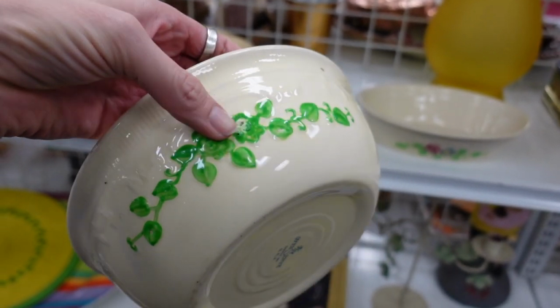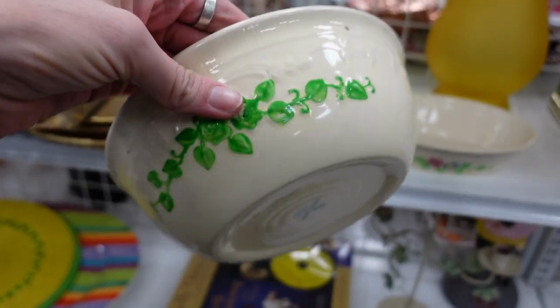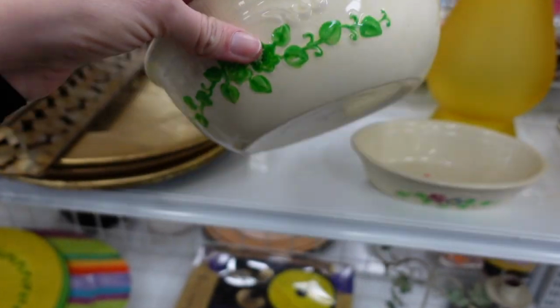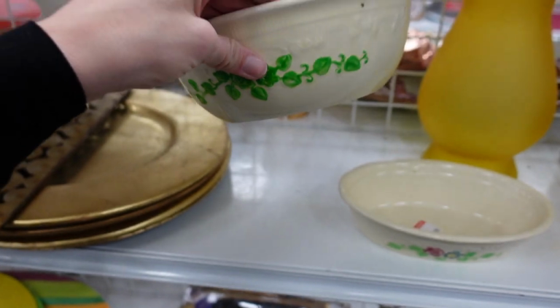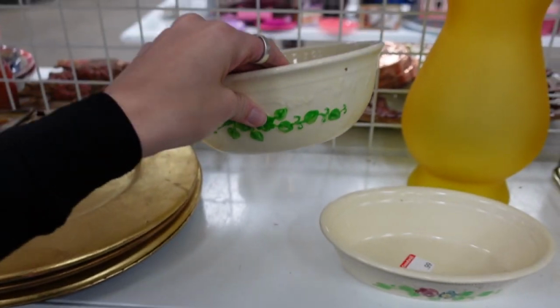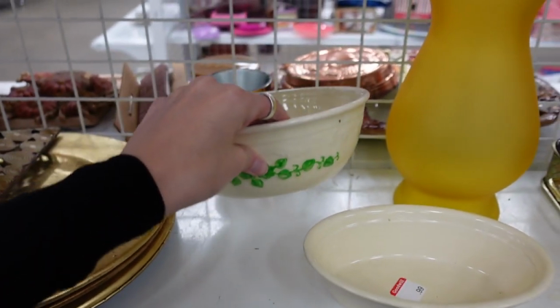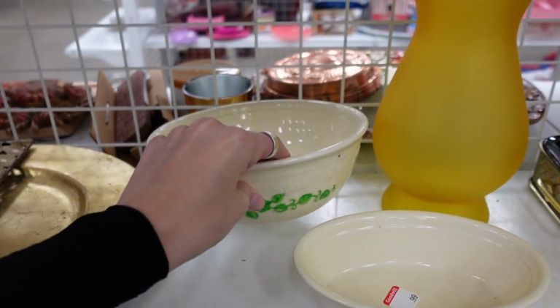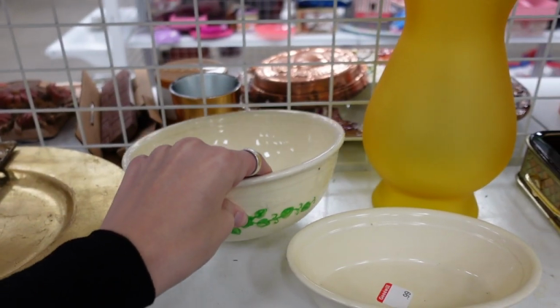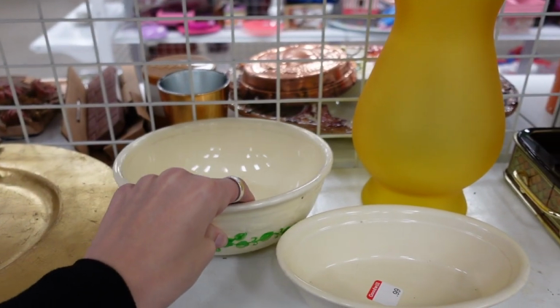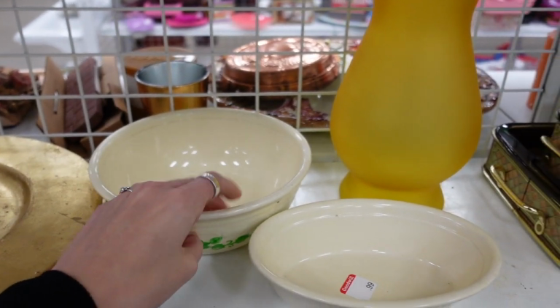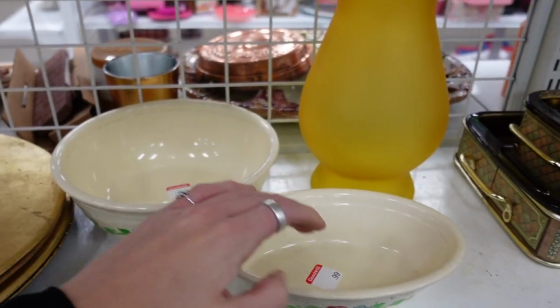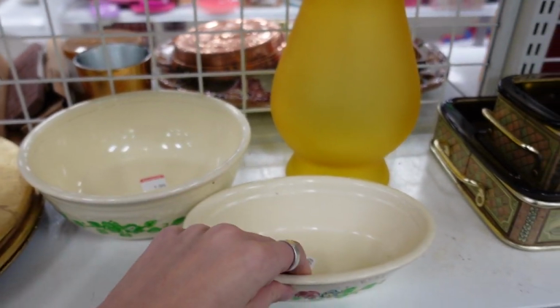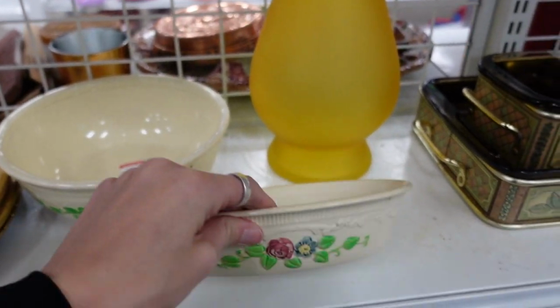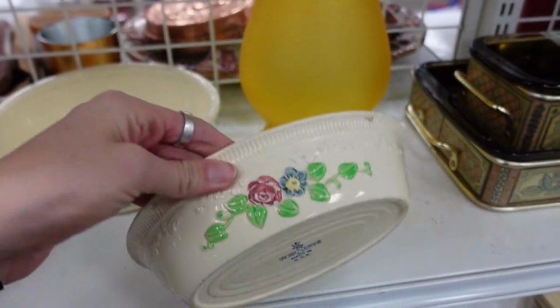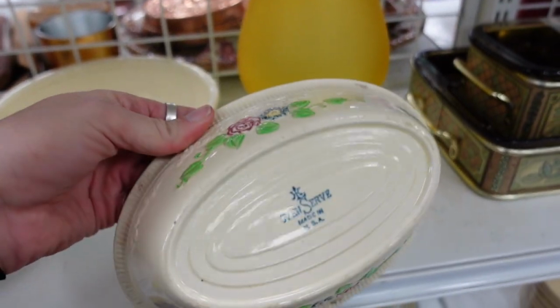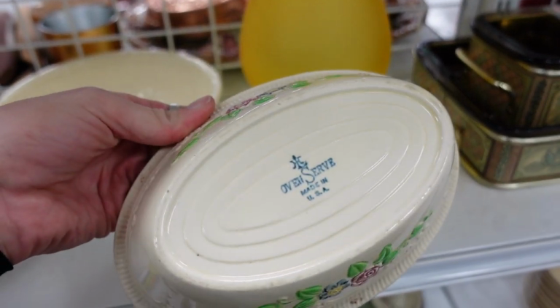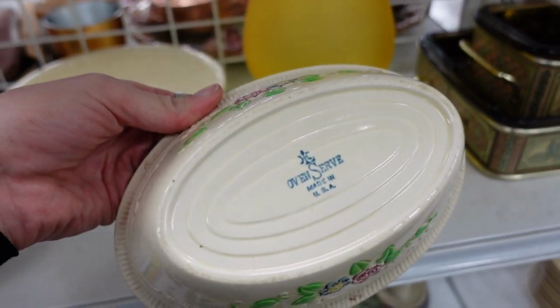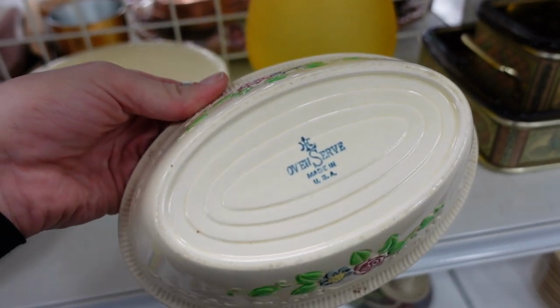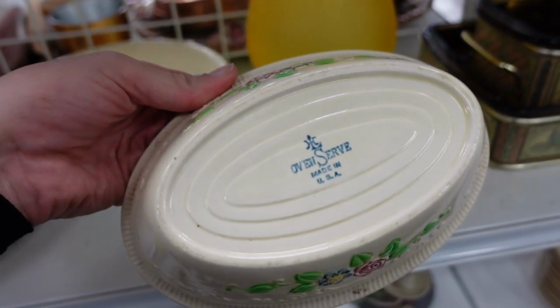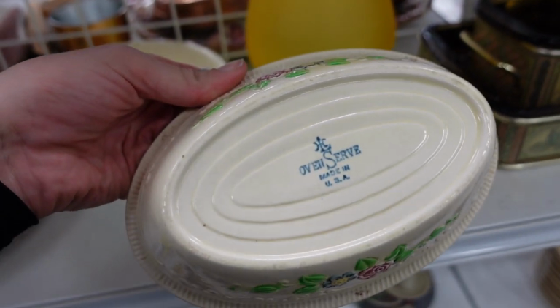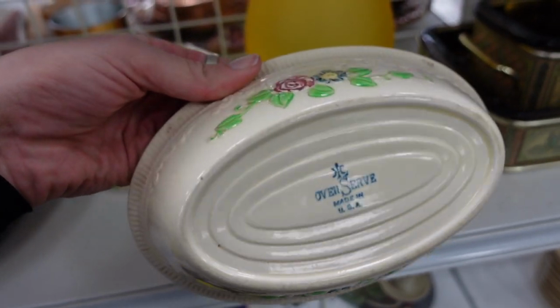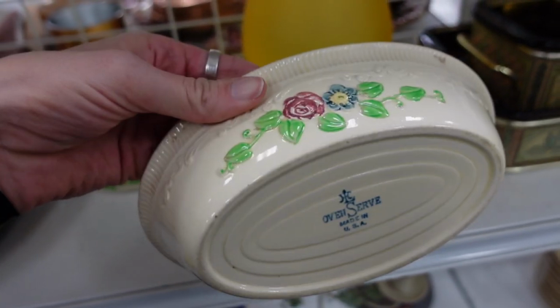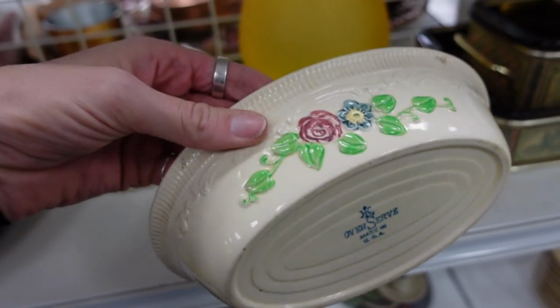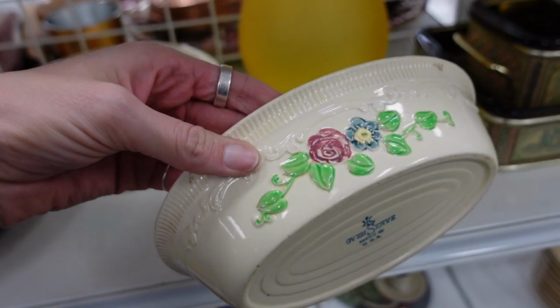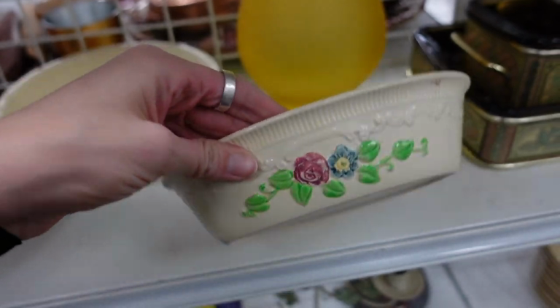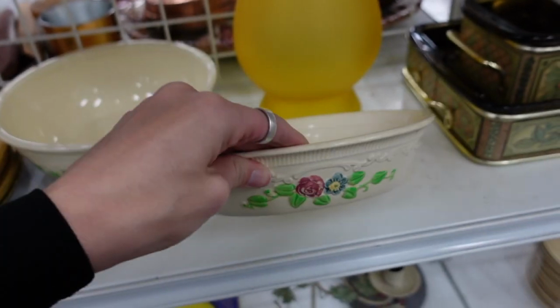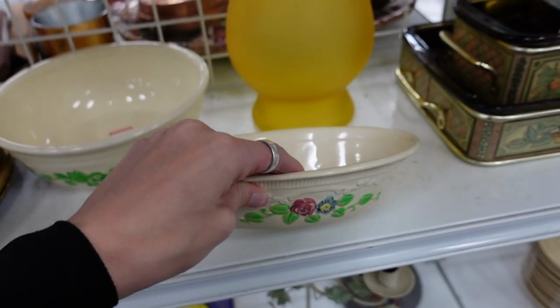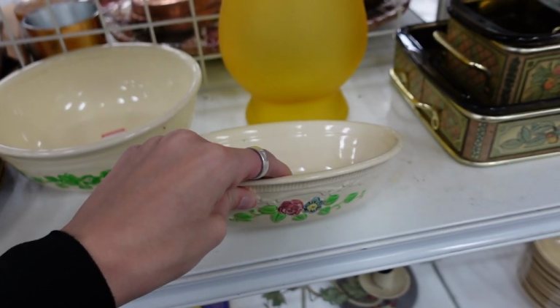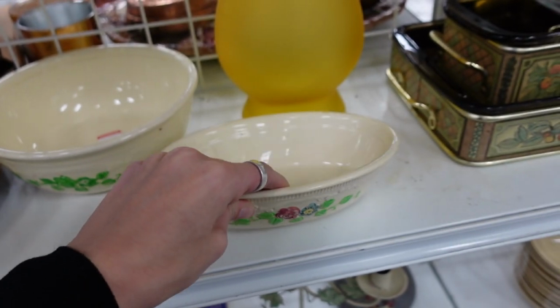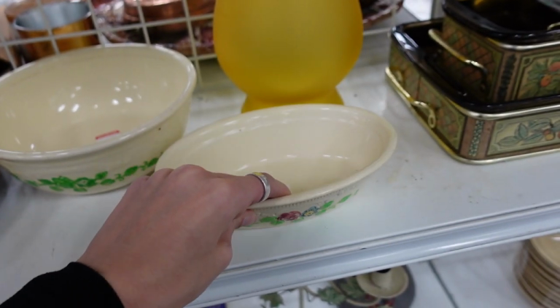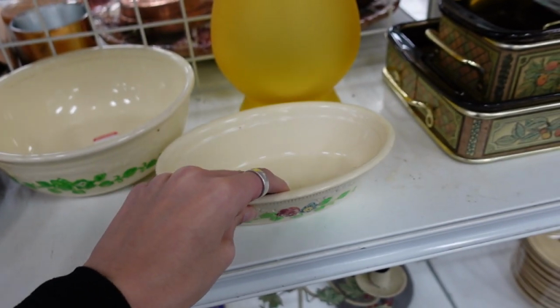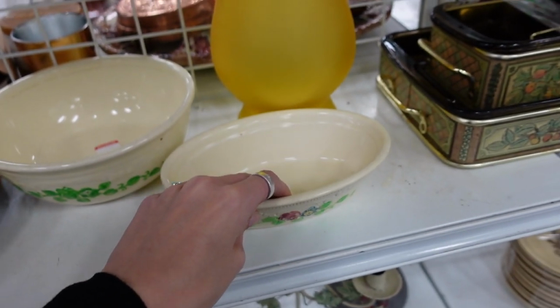I've got a few vintage oven serve pieces here. I'm just realizing the price was $0.99 on that — I probably should have grabbed it, but I did not.